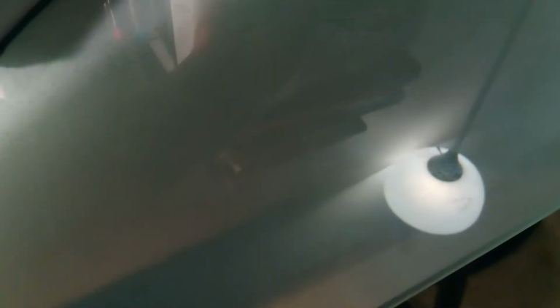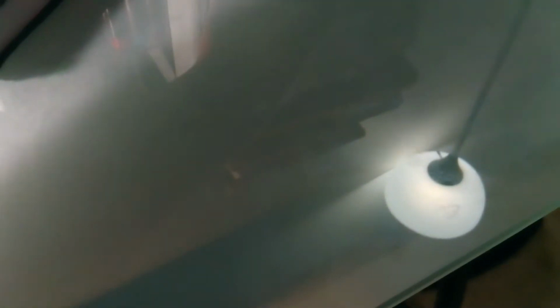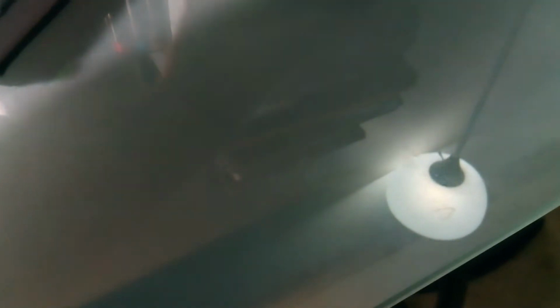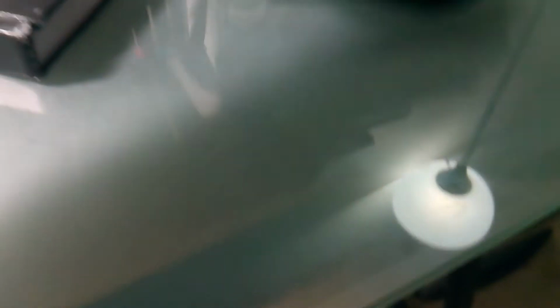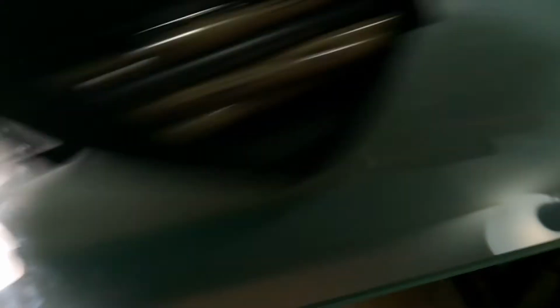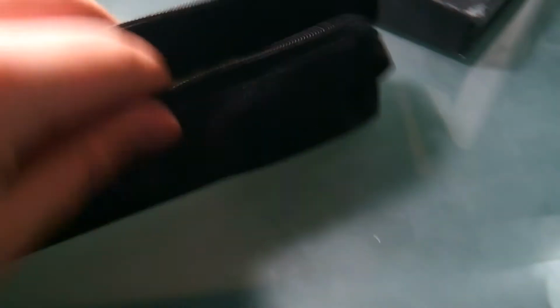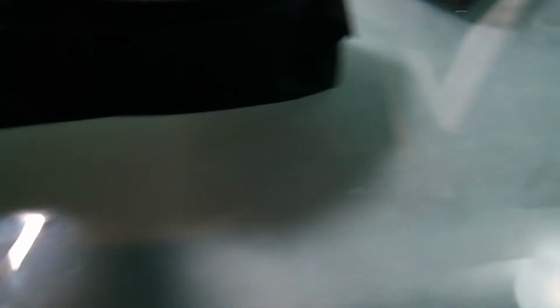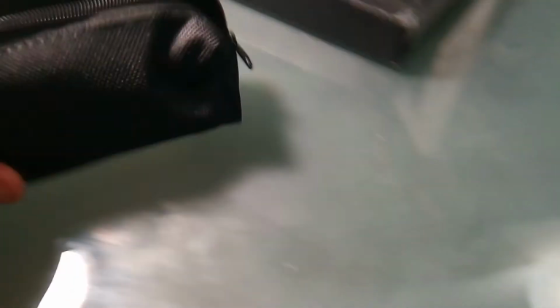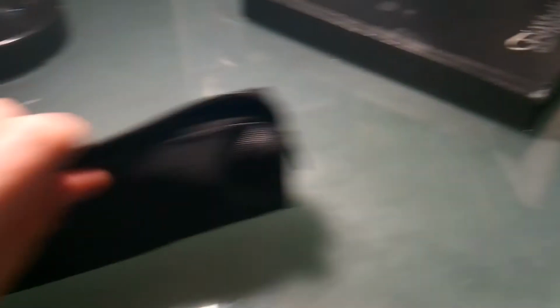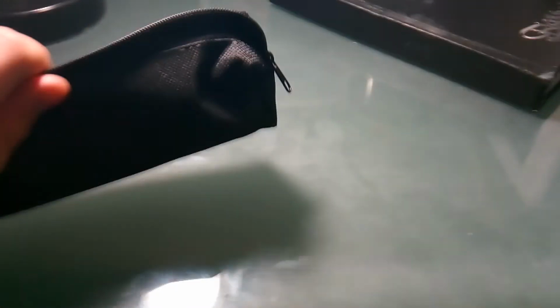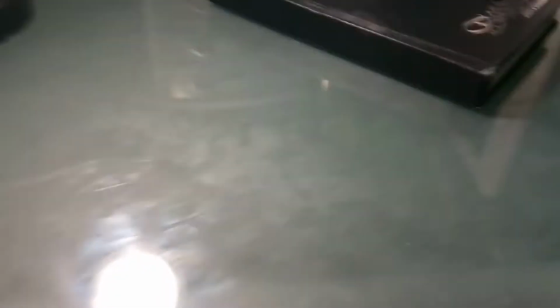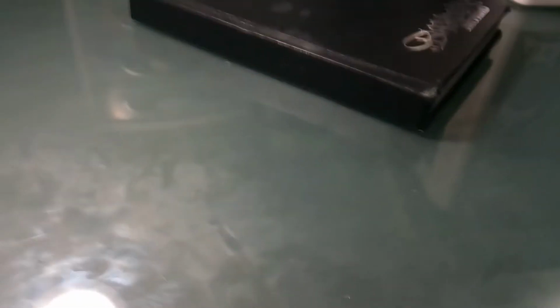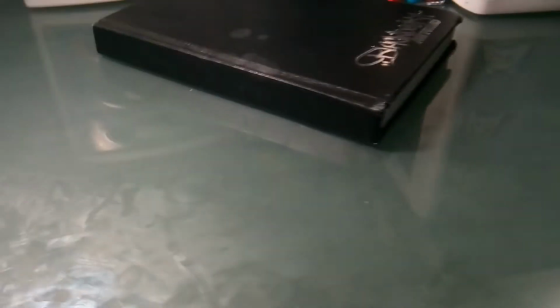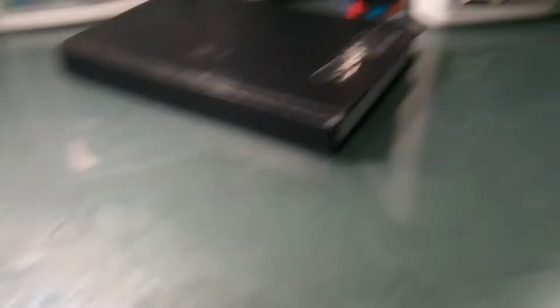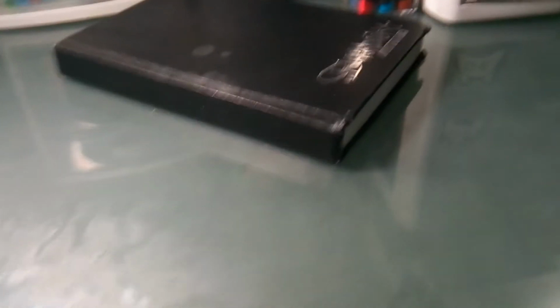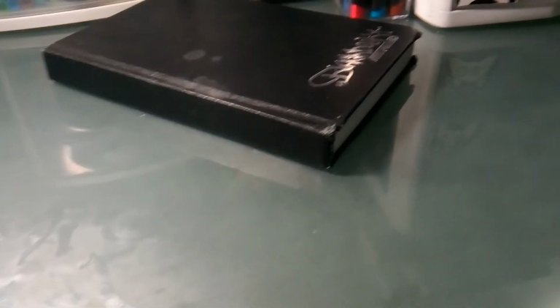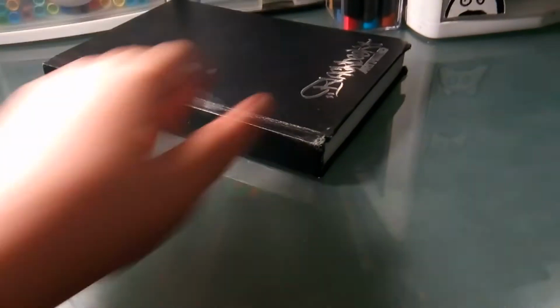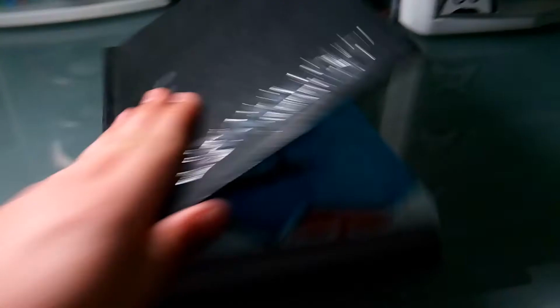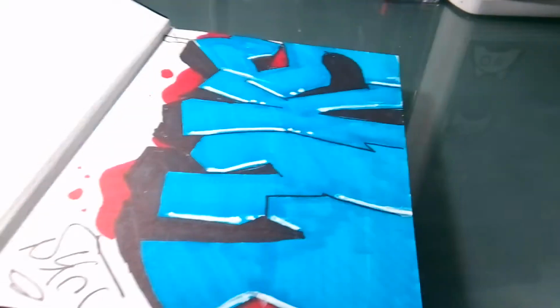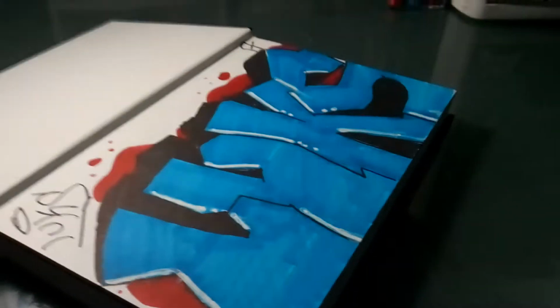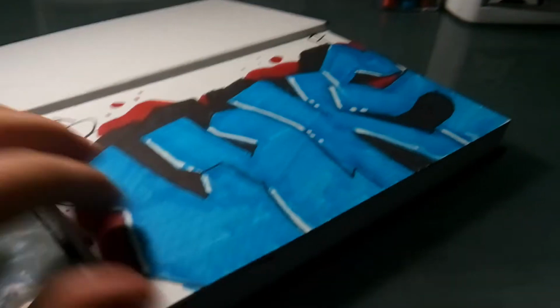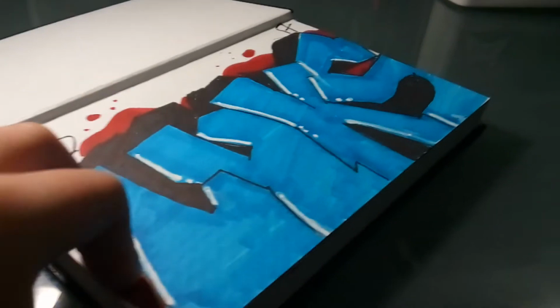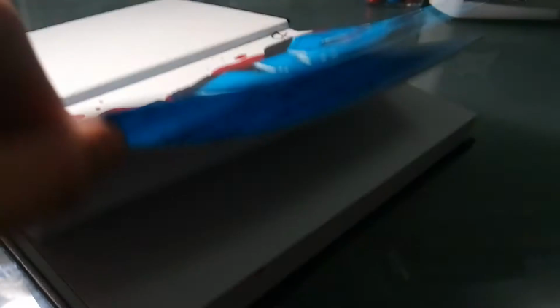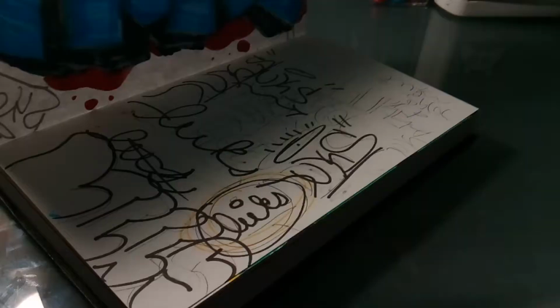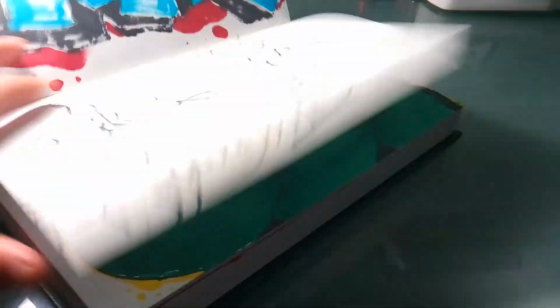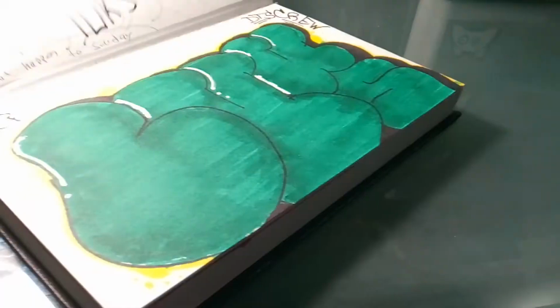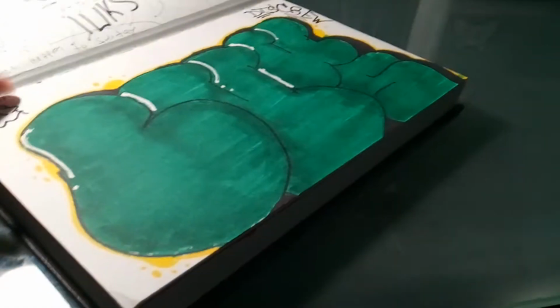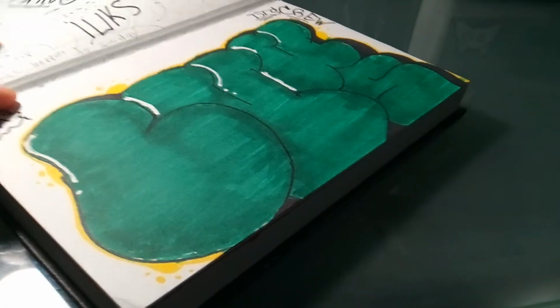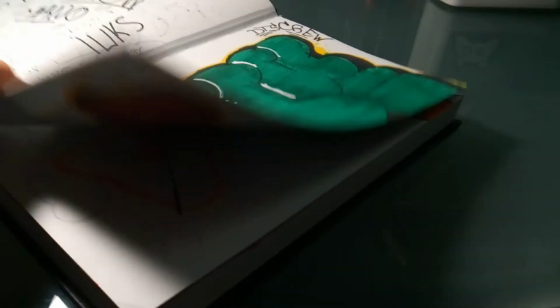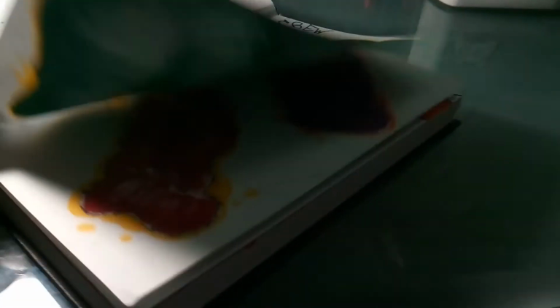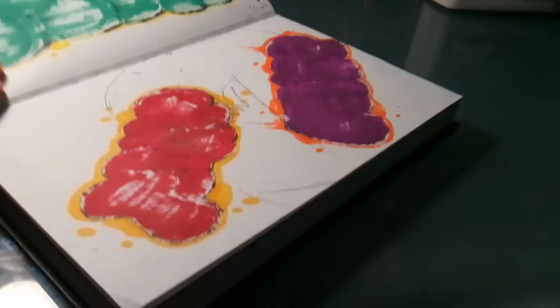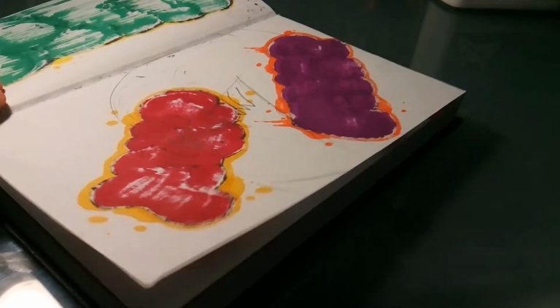I want to start bringing these to school — I just got them today, so it gives me an excuse to bring them. I used to bring them to school but had them in like a cramped box. And just this black sketchbook — you've probably seen this before. Some sketches in here.